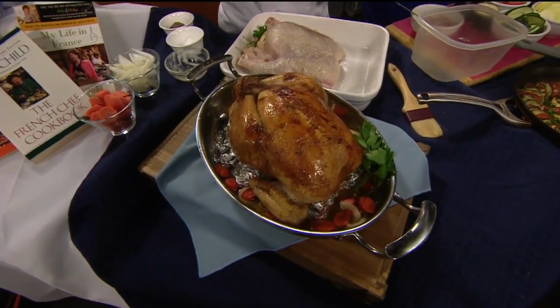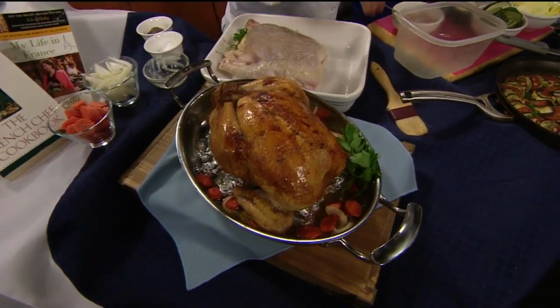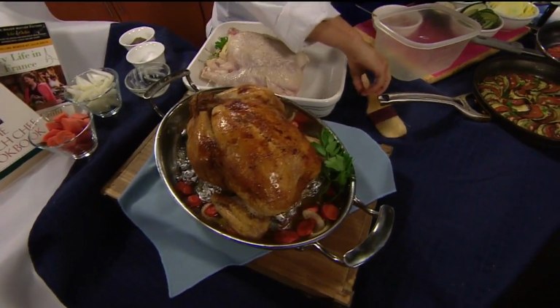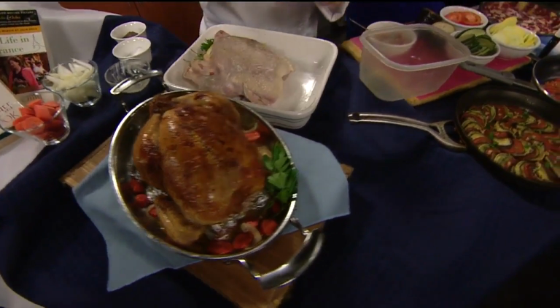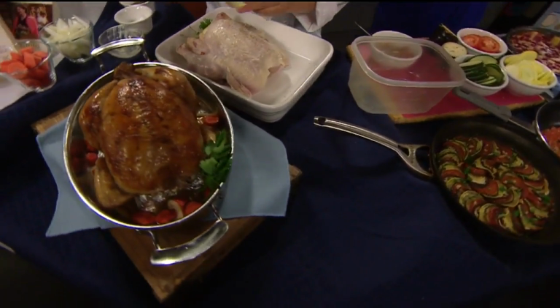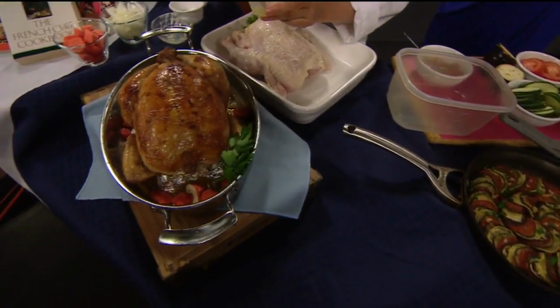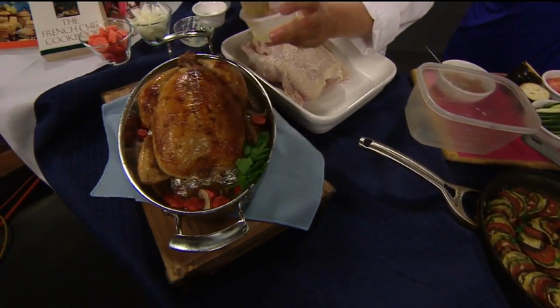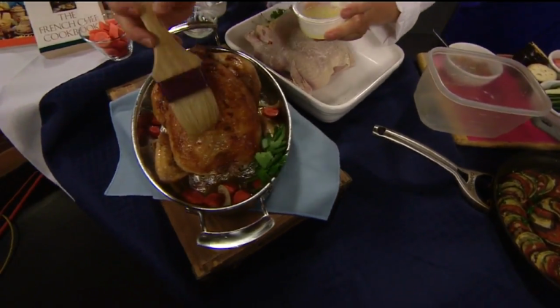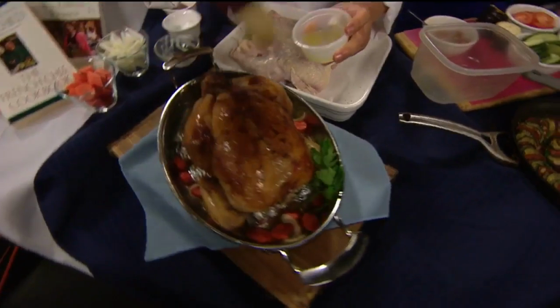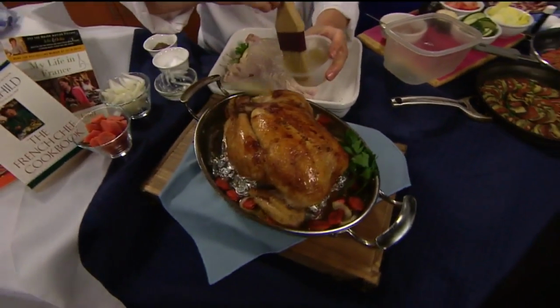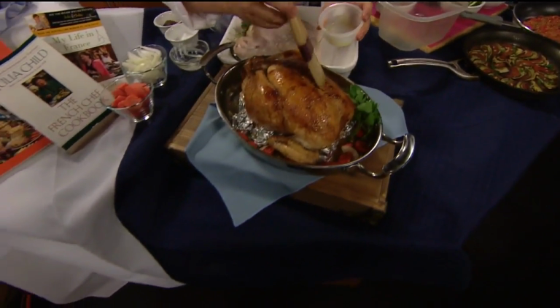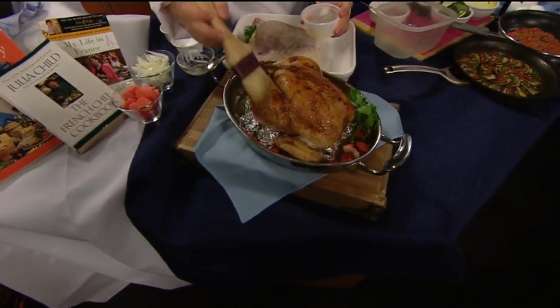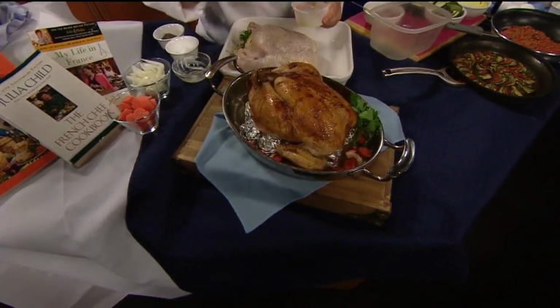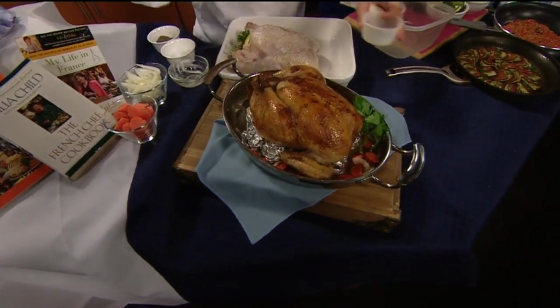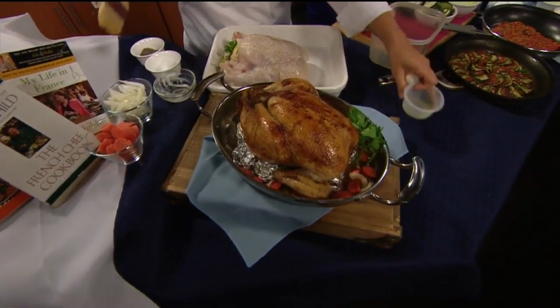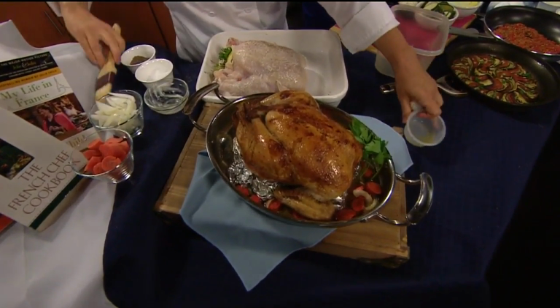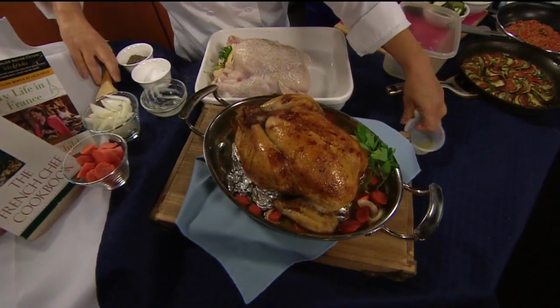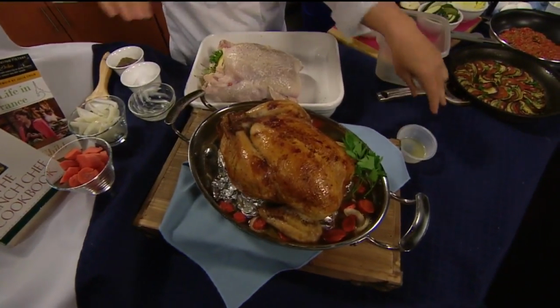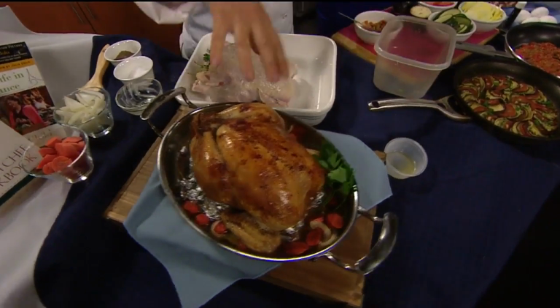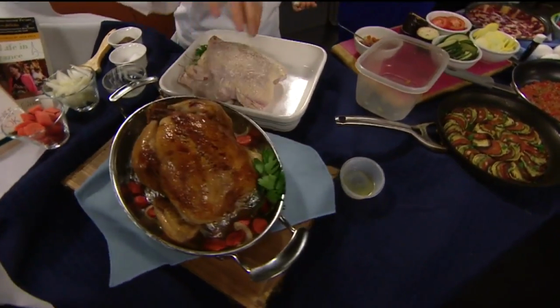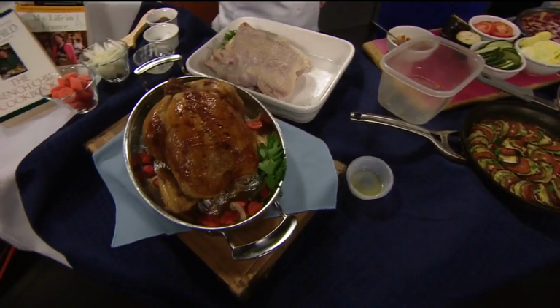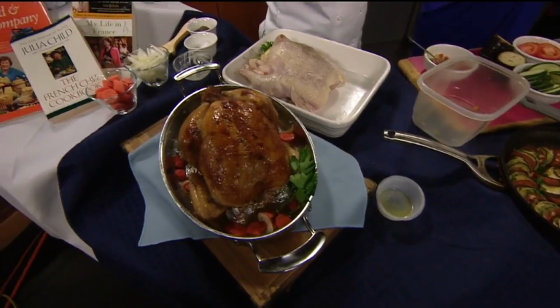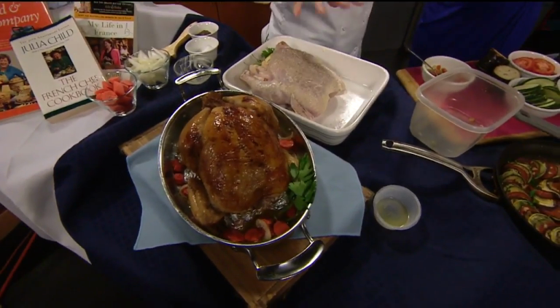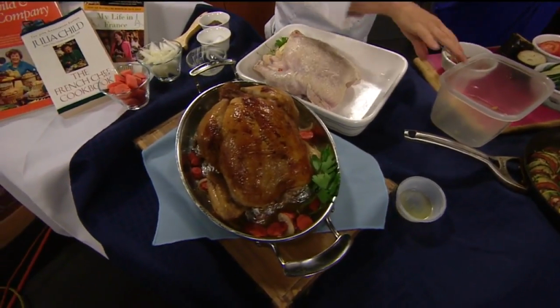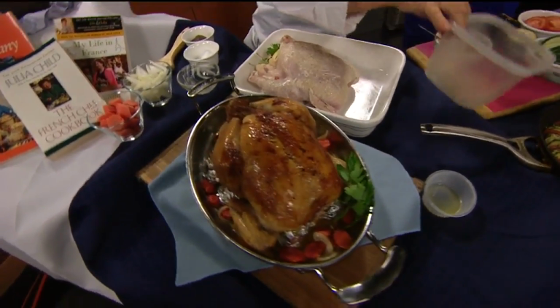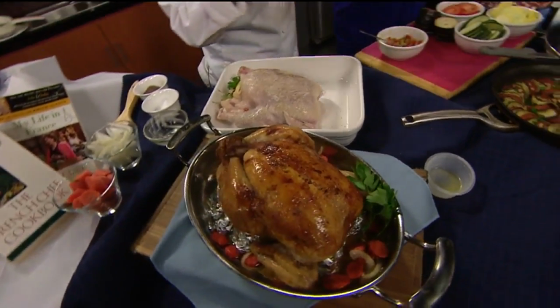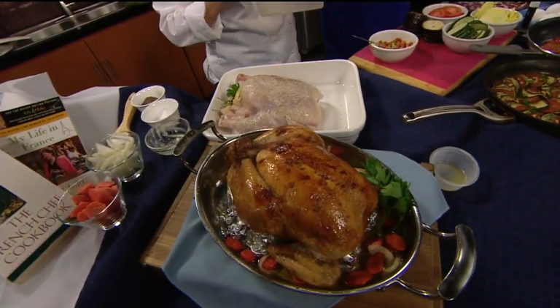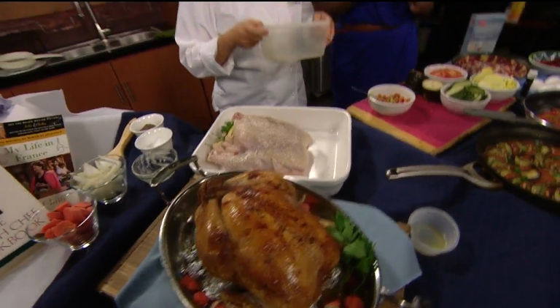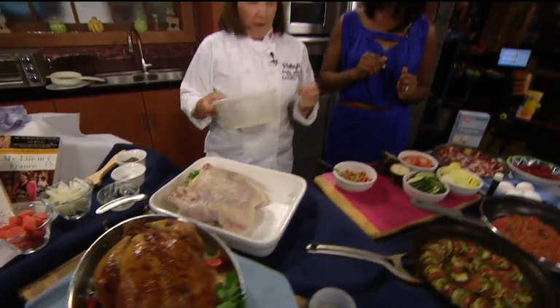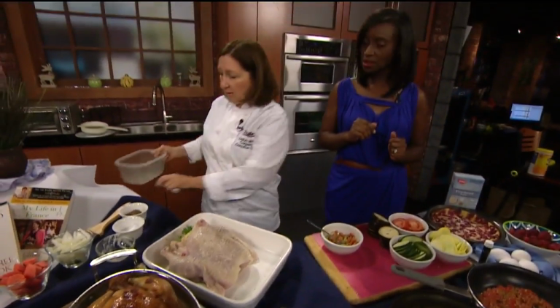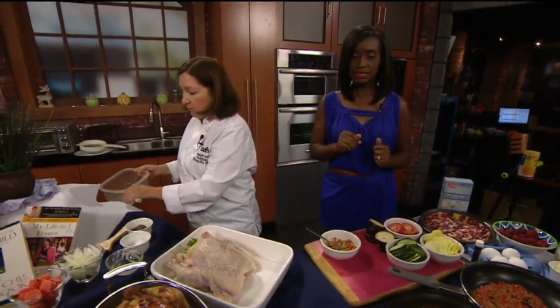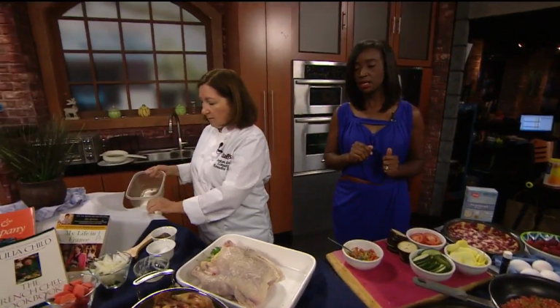And then this is the flavor part. We're going to take this little organic chicken and baste it with some lemon juice. Then that's going to bake for another 15 minutes. You have to cook it until it's cooked through — 165 degrees with your thermometer.